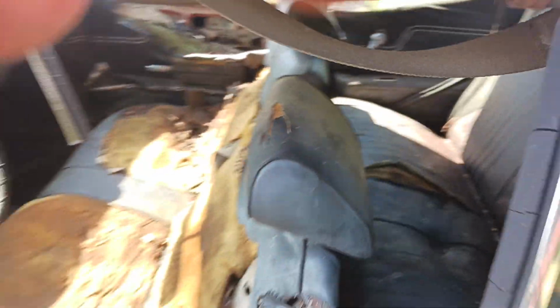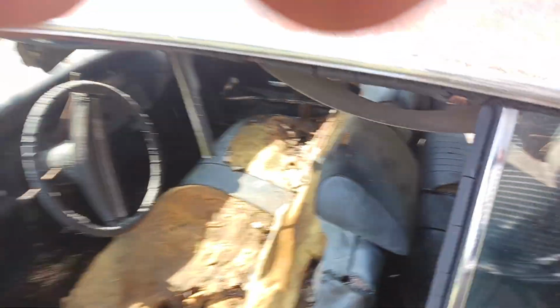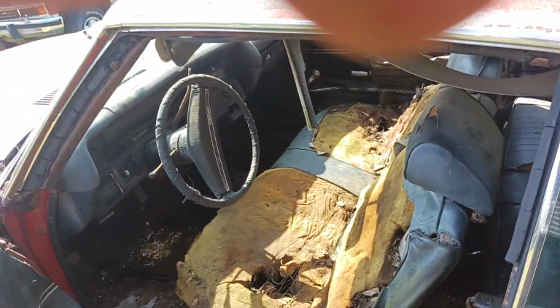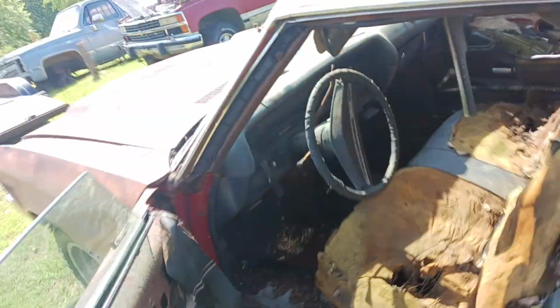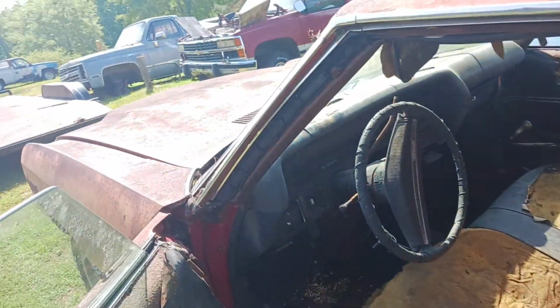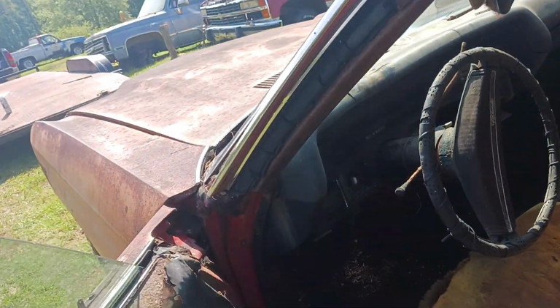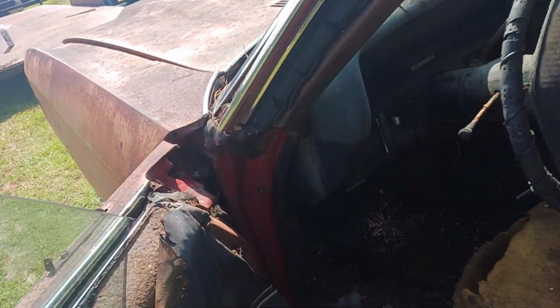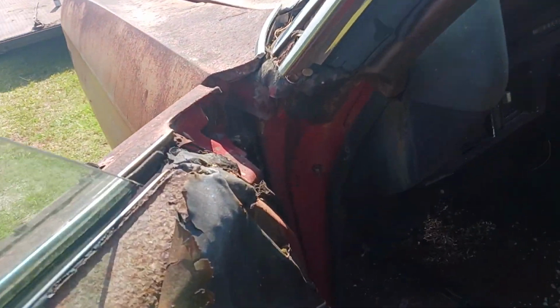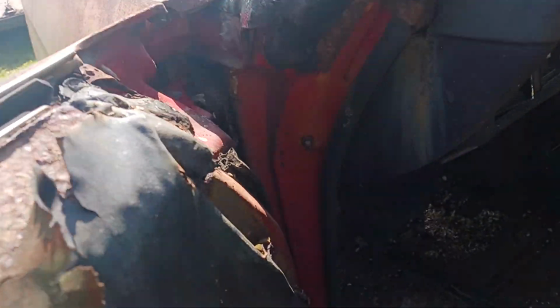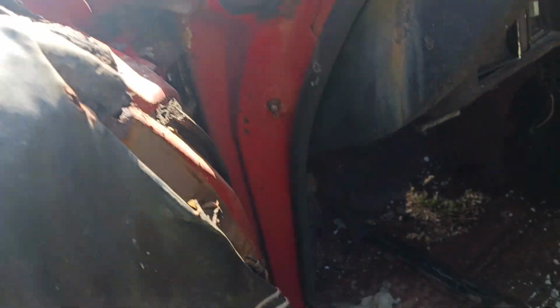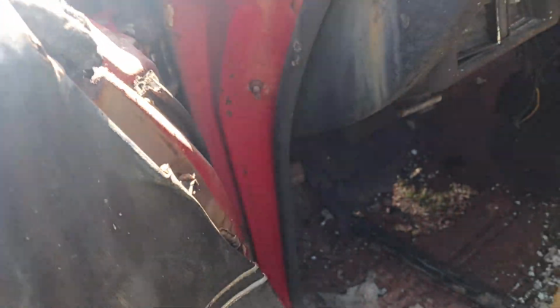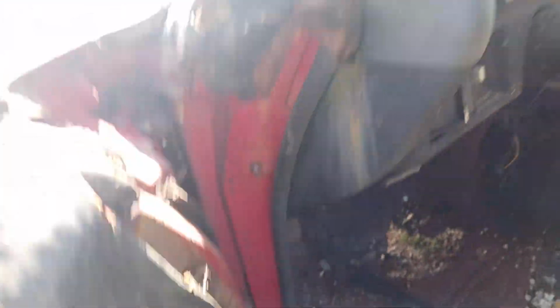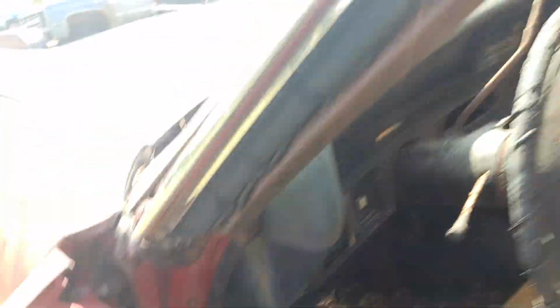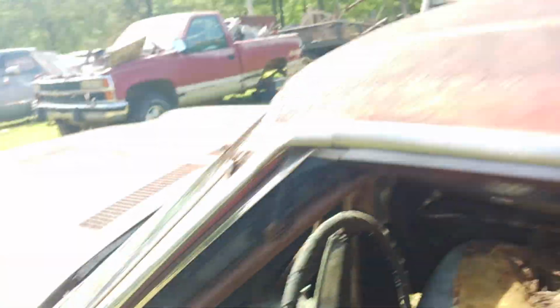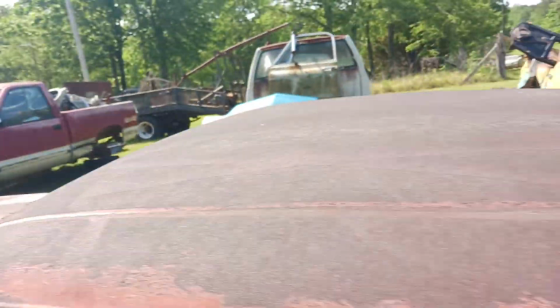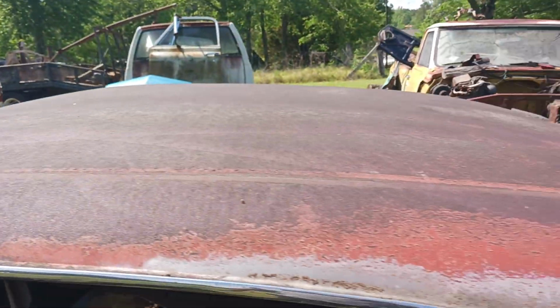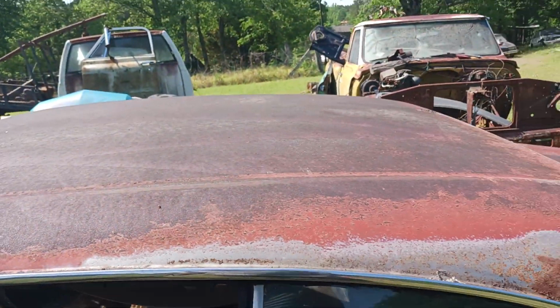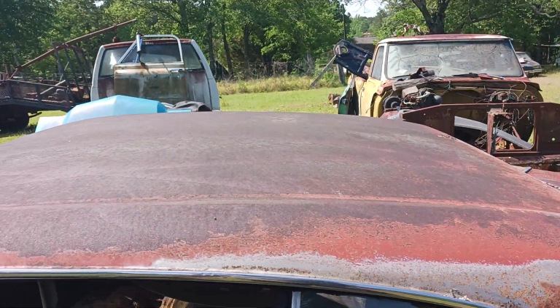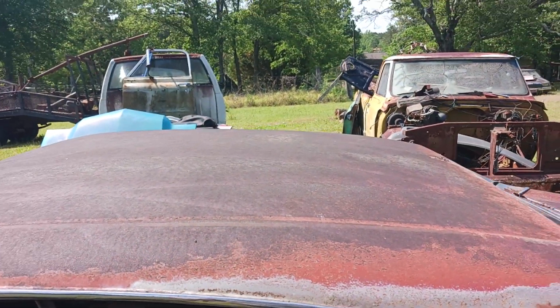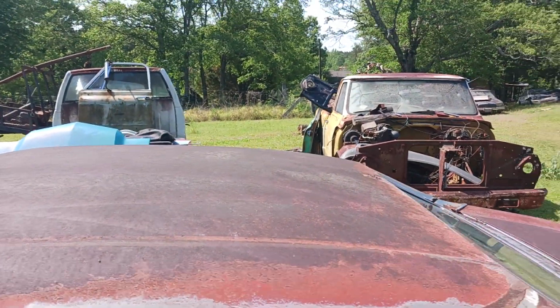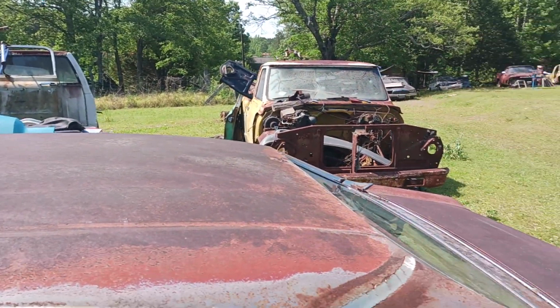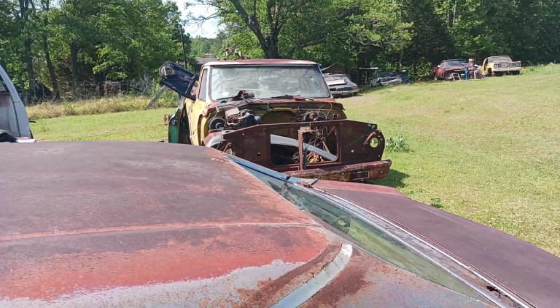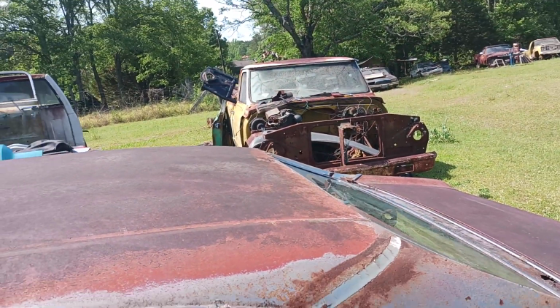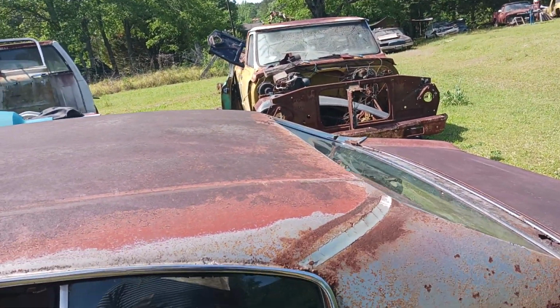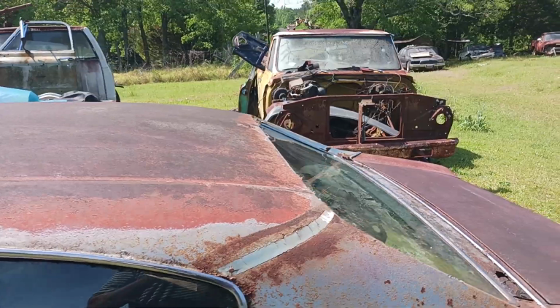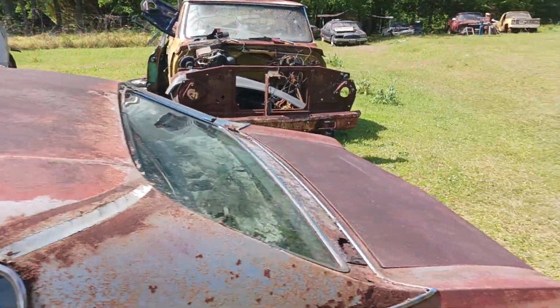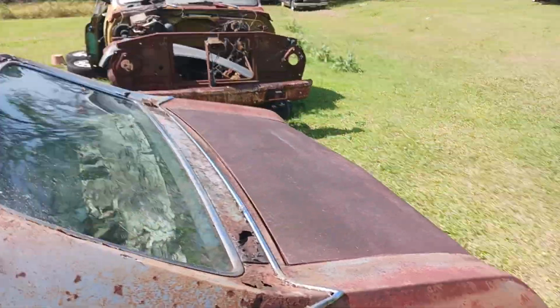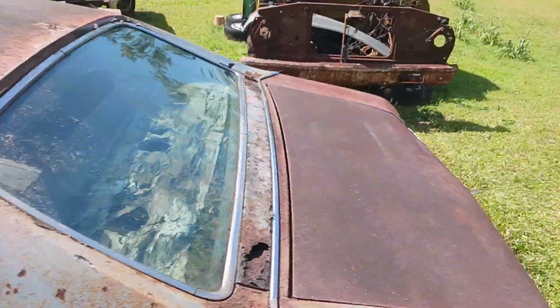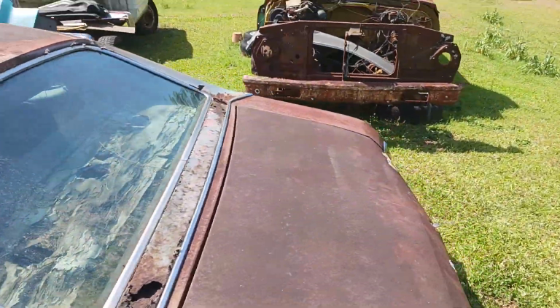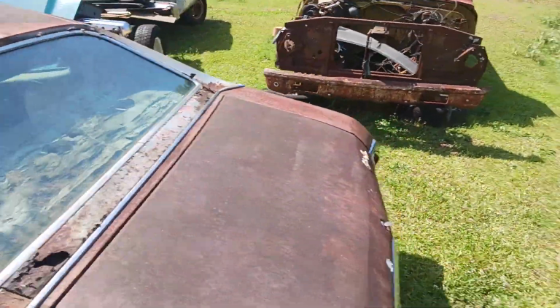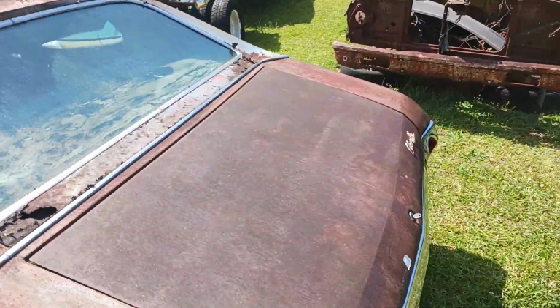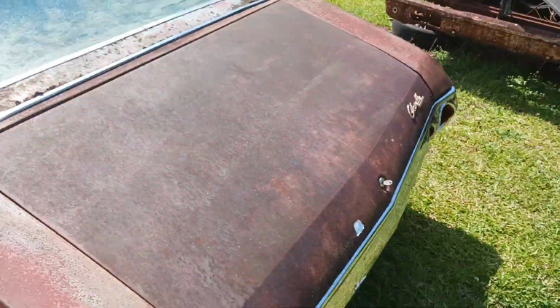I was told this car was red with a black vinyl top, so it was a super nice car. And it can be again.